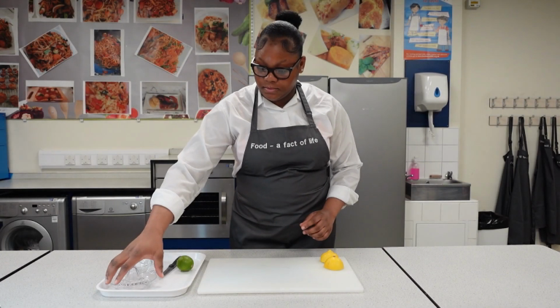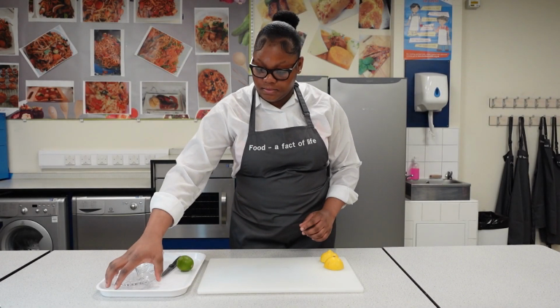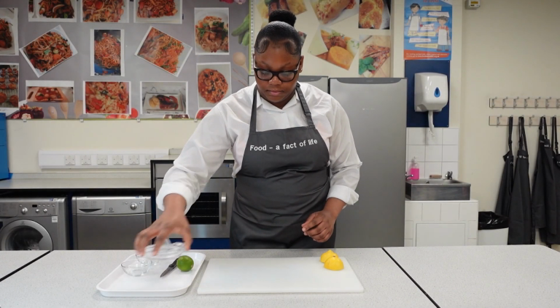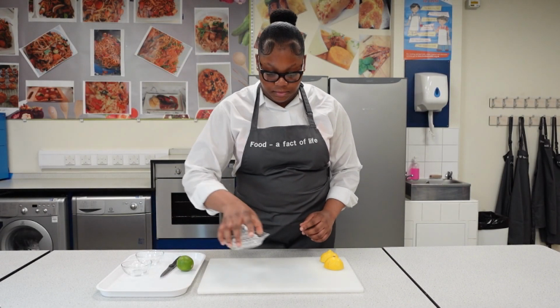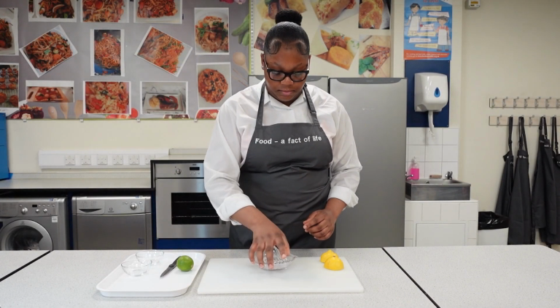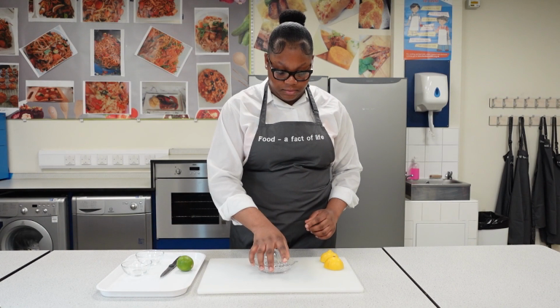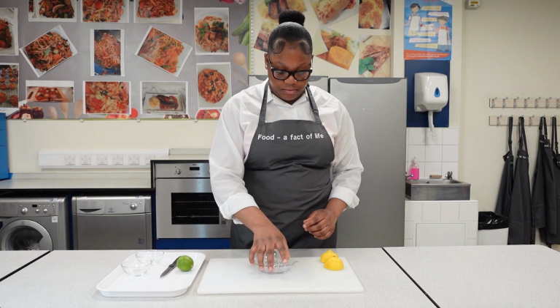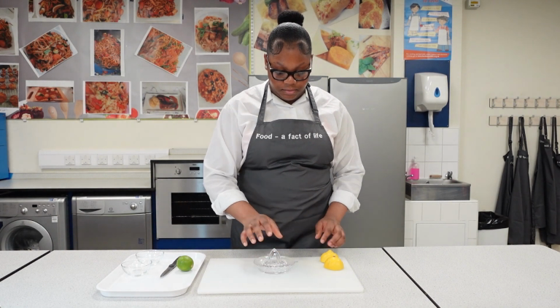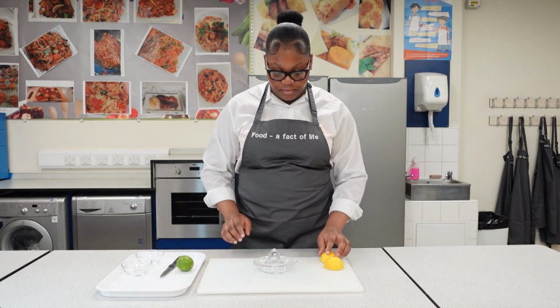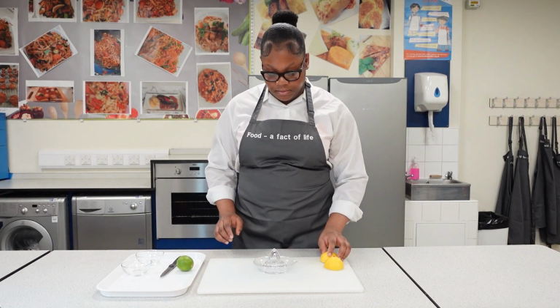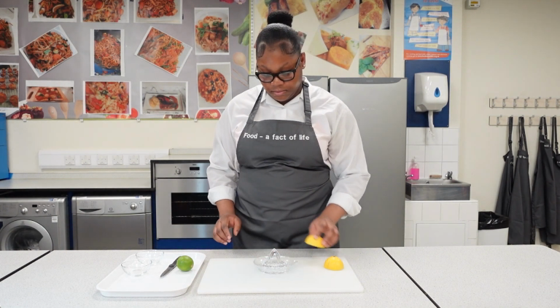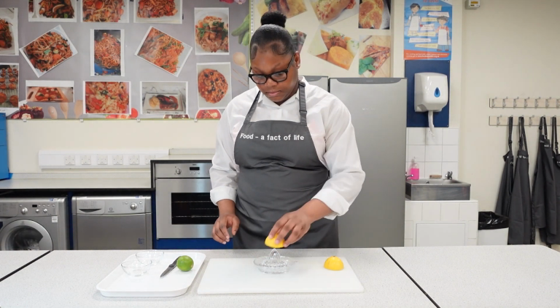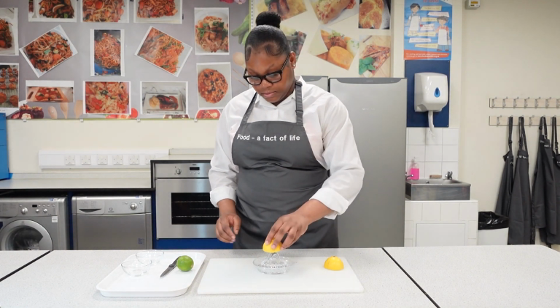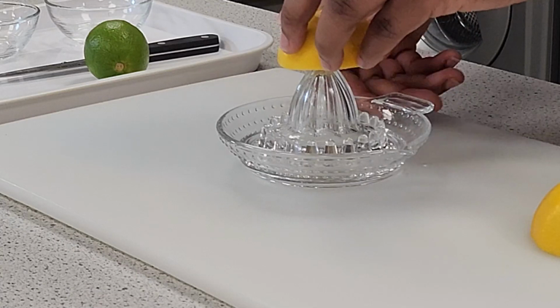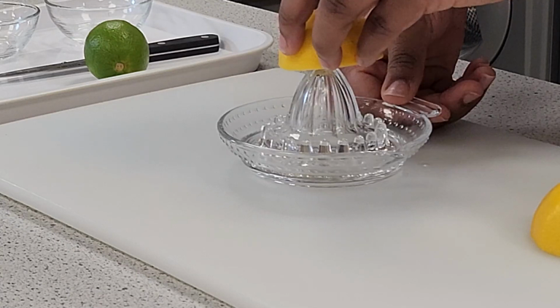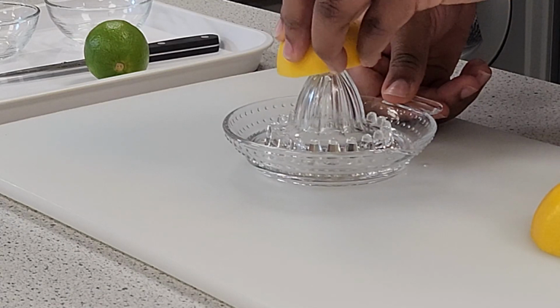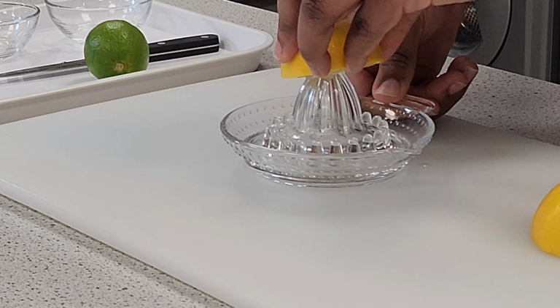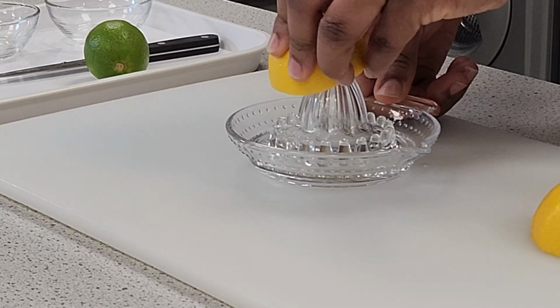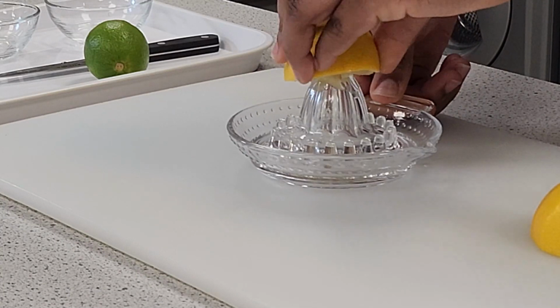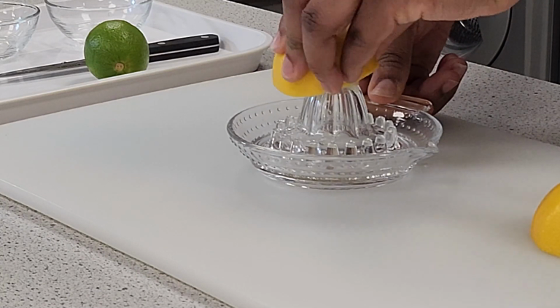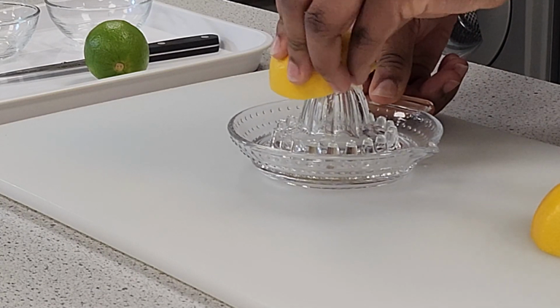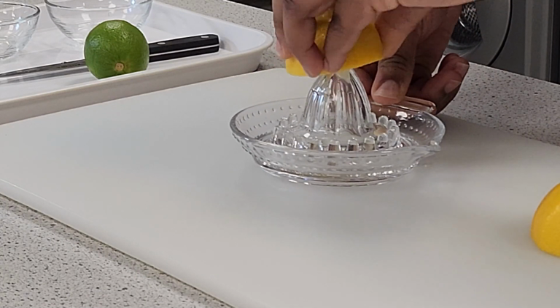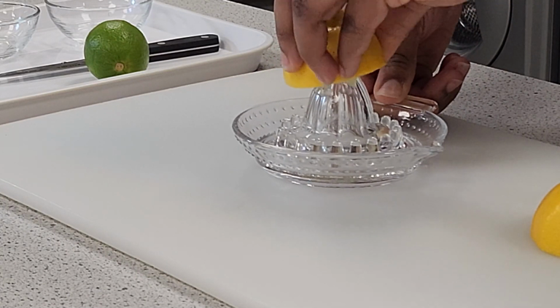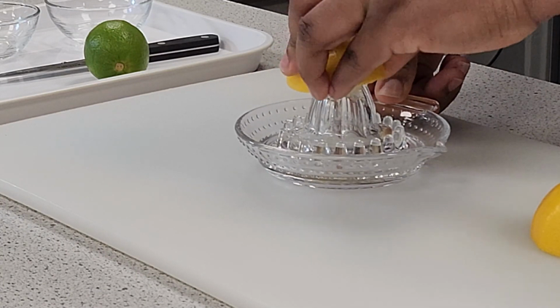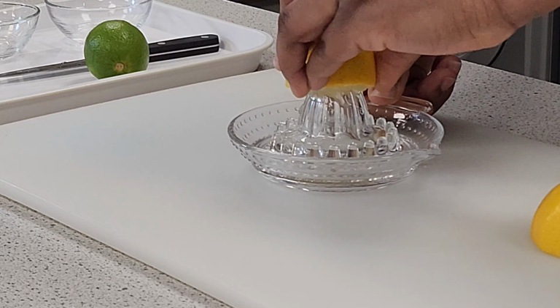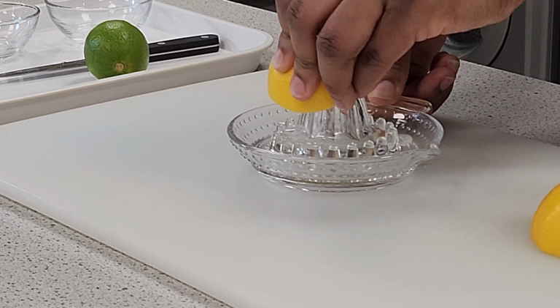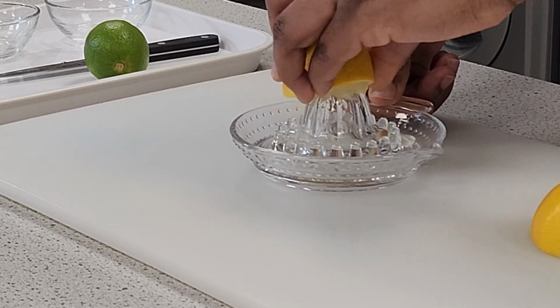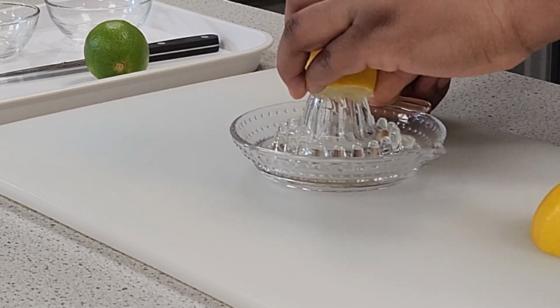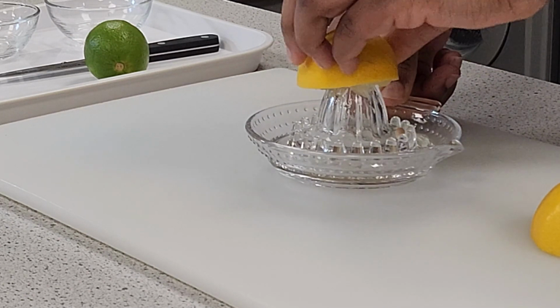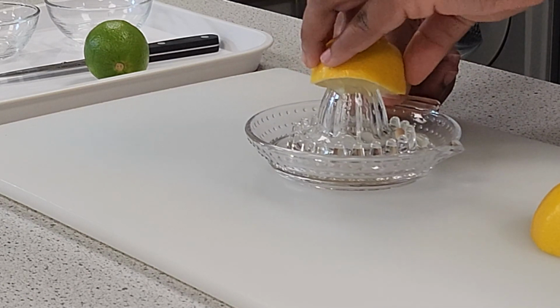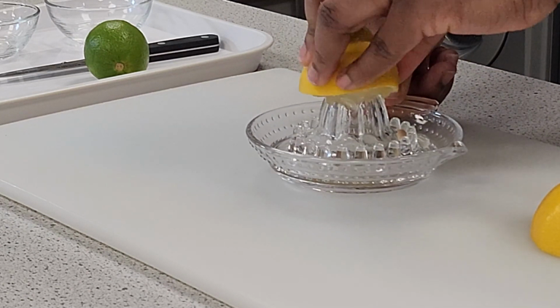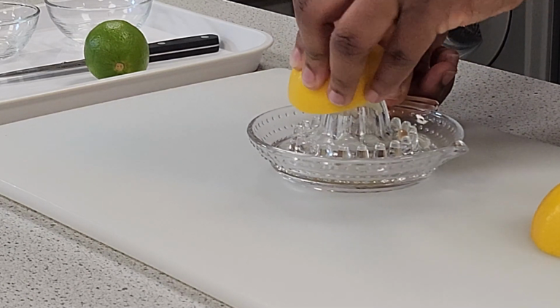Place the juicer on the chopping board or work surface. Push half of the fruit down on the squeezer and rotate it at the same time to release the juice.